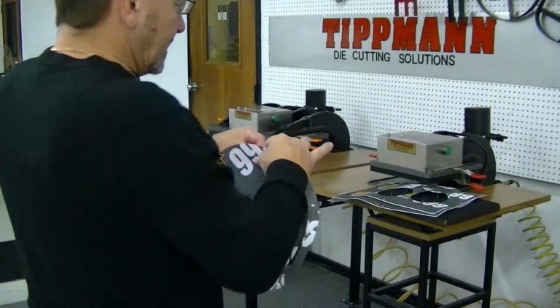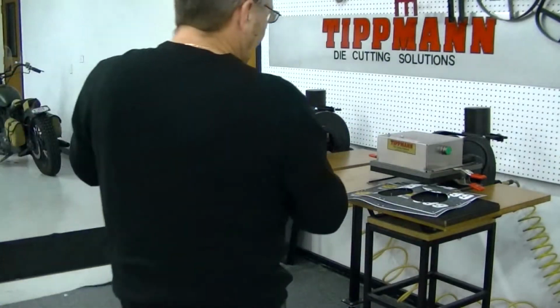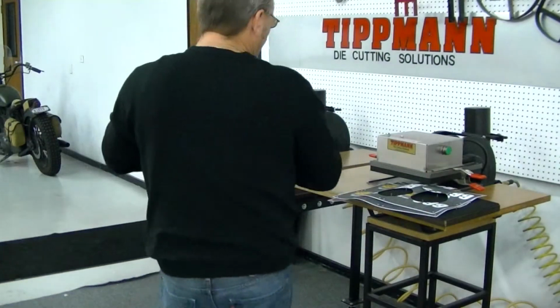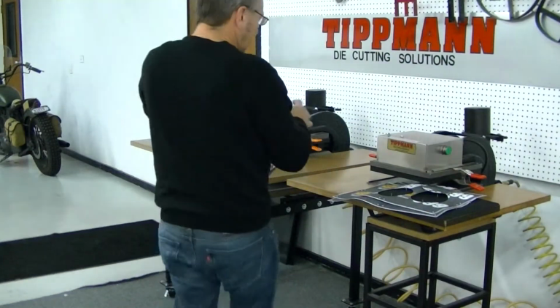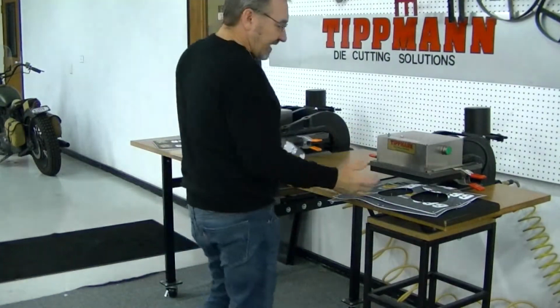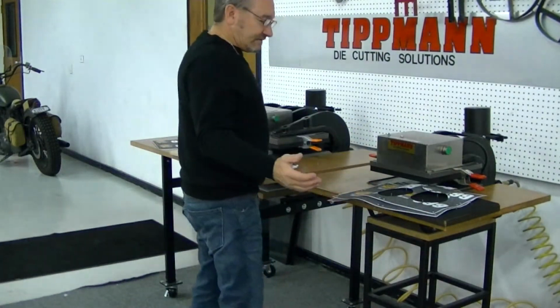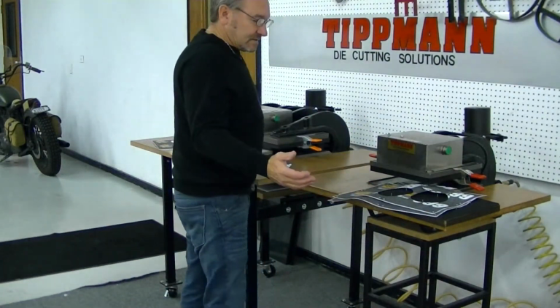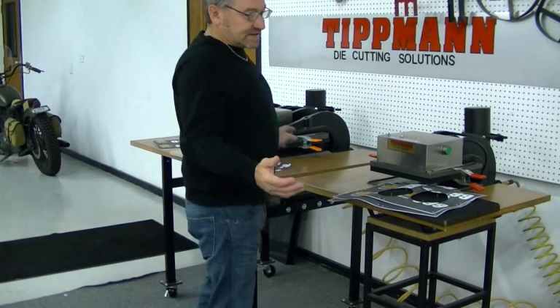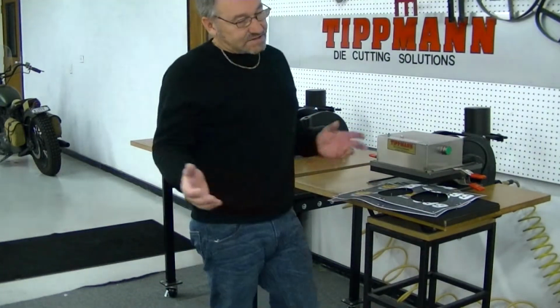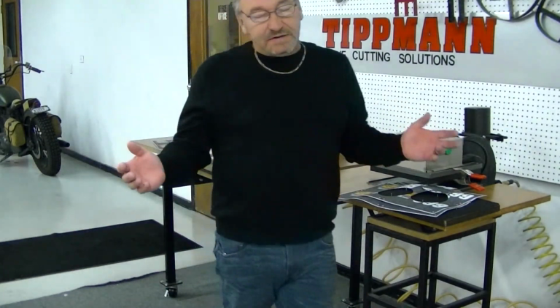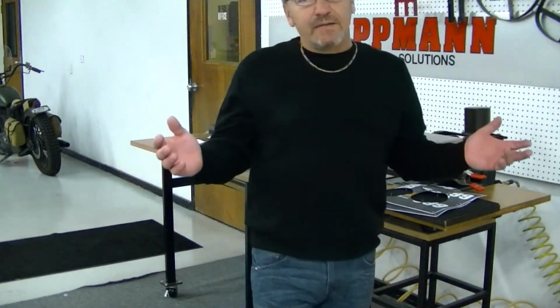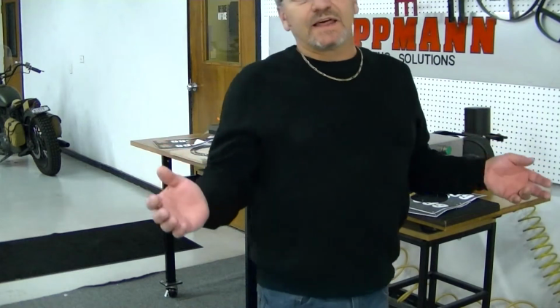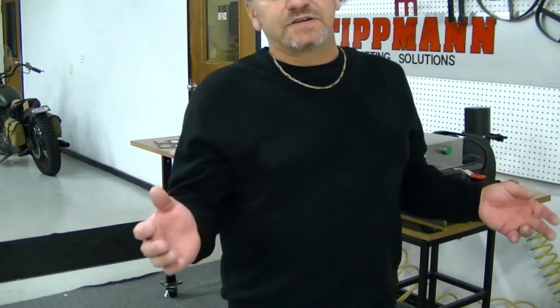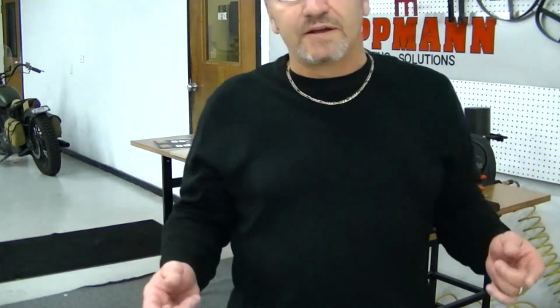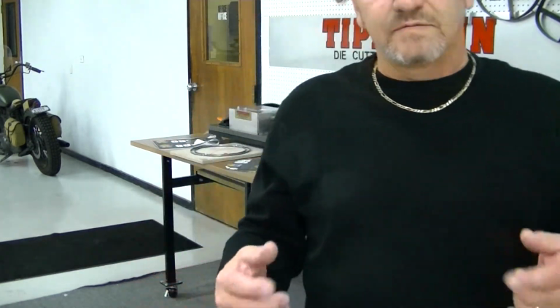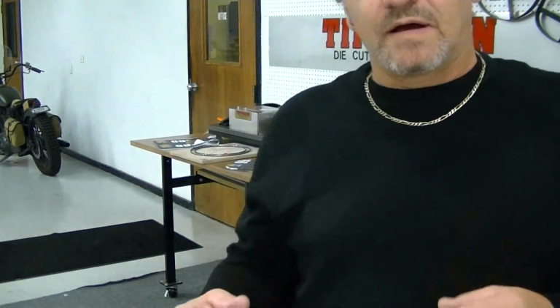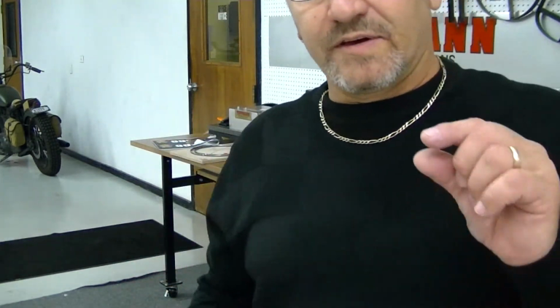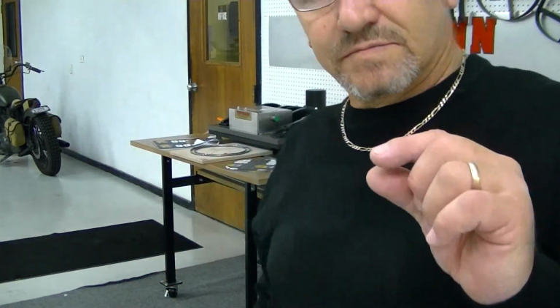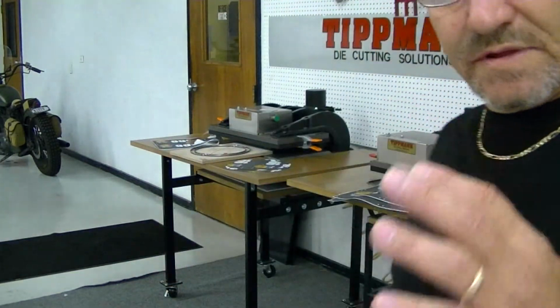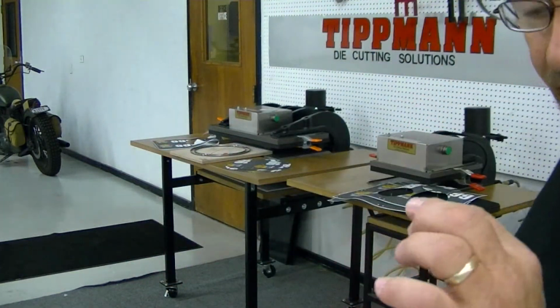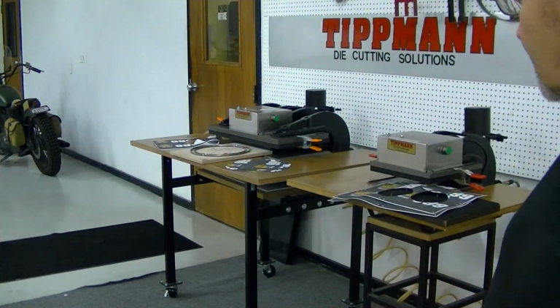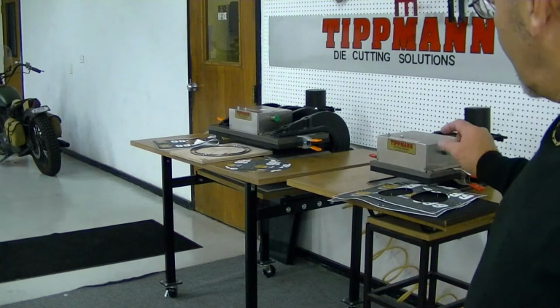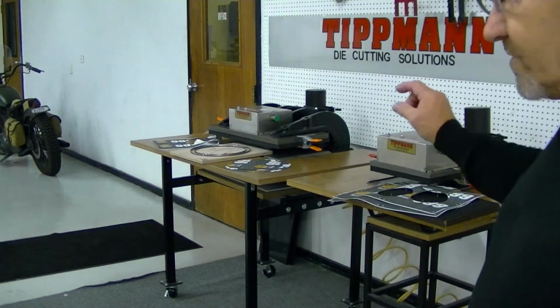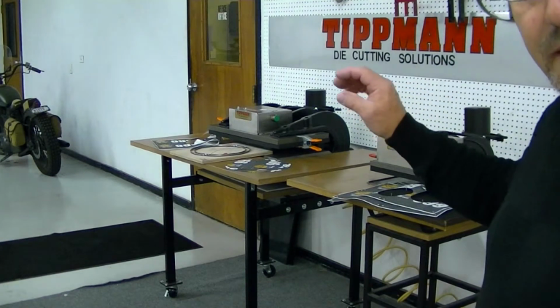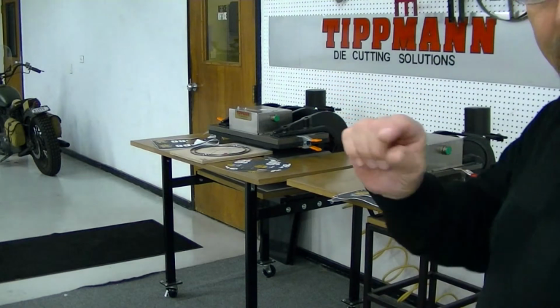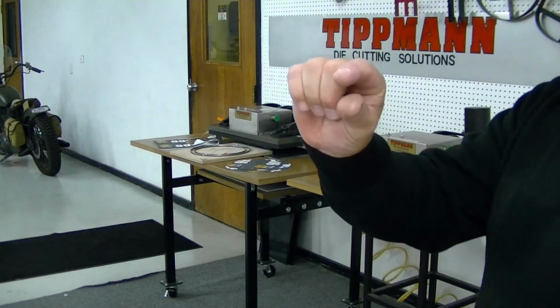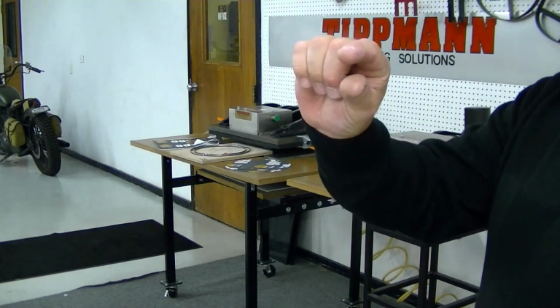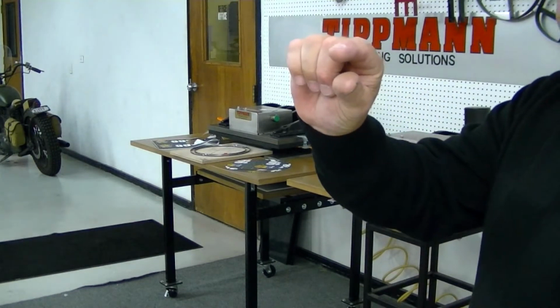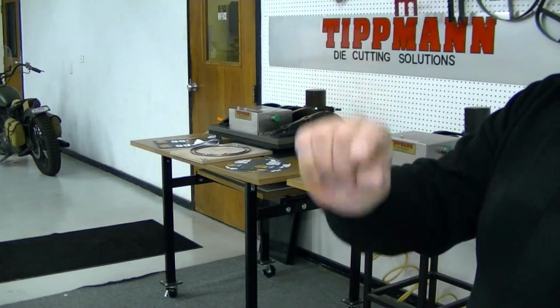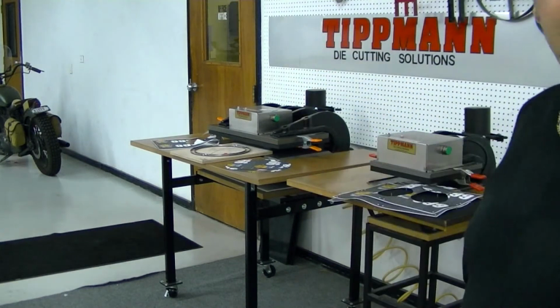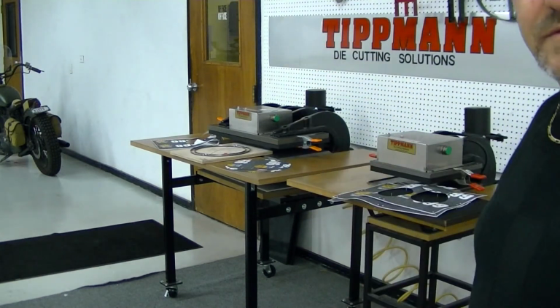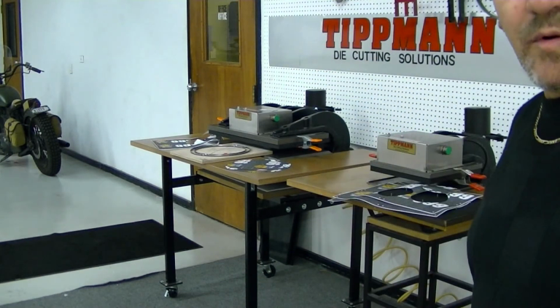You should be able to do five, six, maybe ten layers, depending on how thick you can get it, with the die blade being up three-eighths of an inch out of the board.